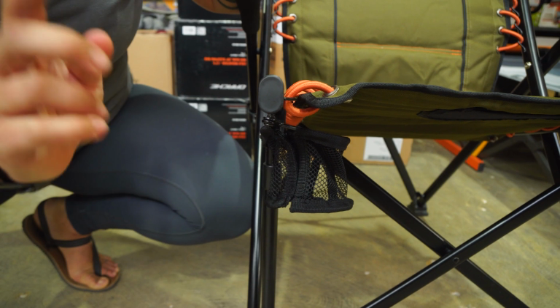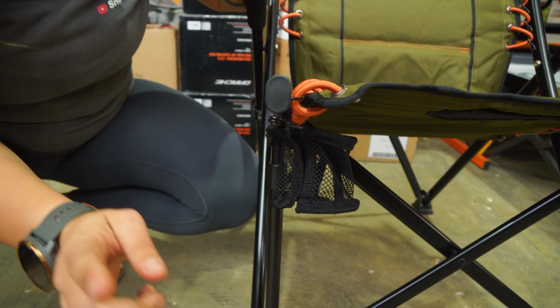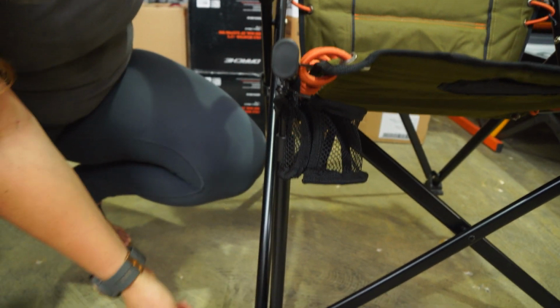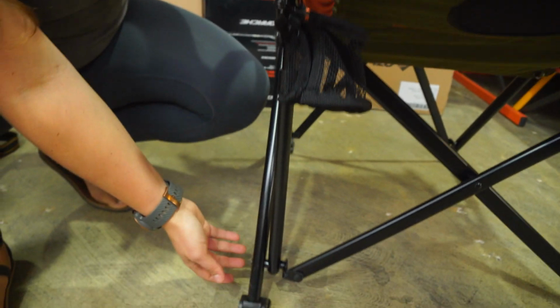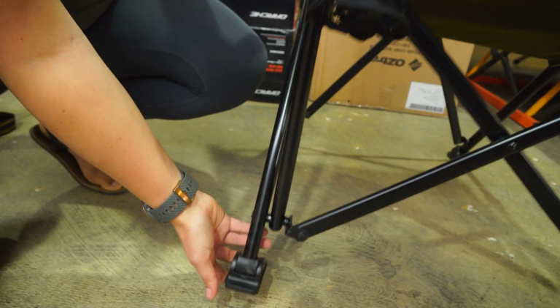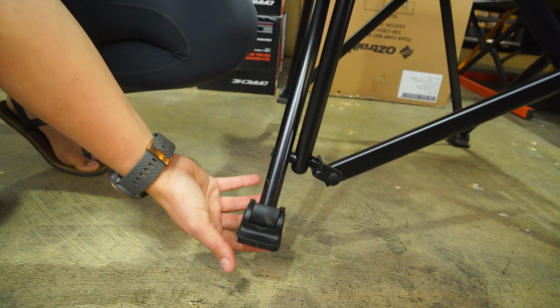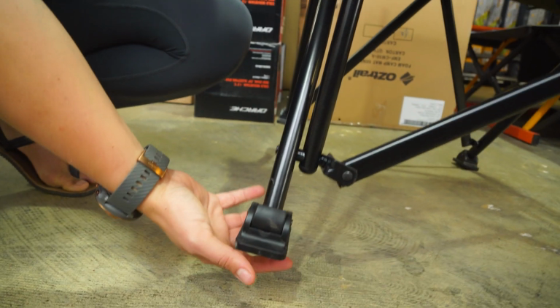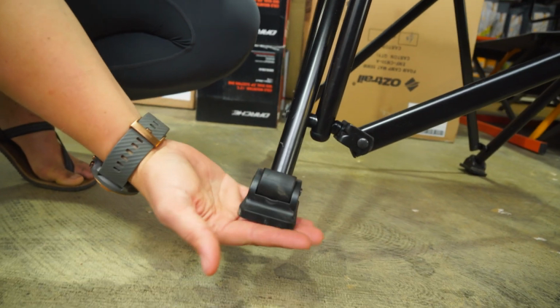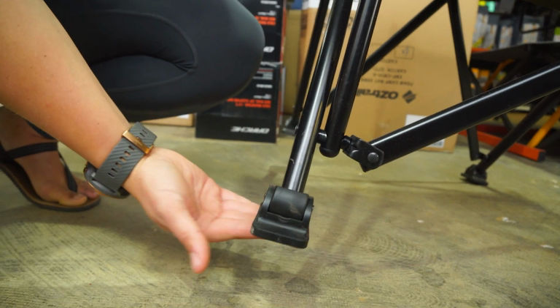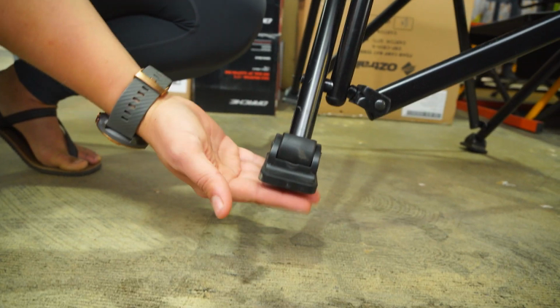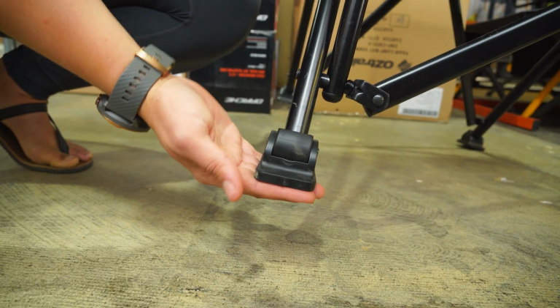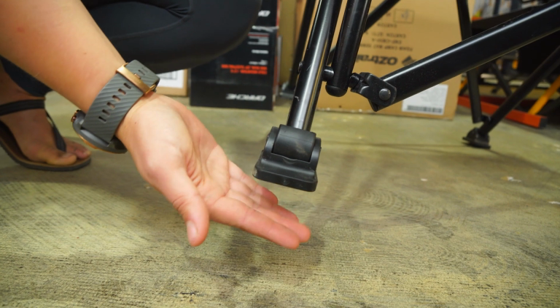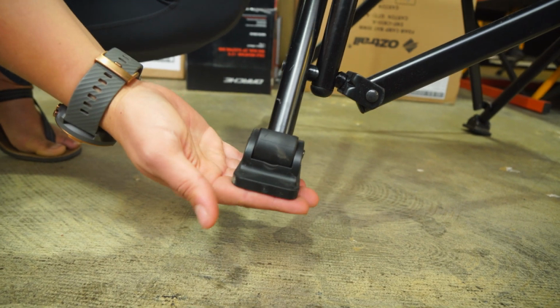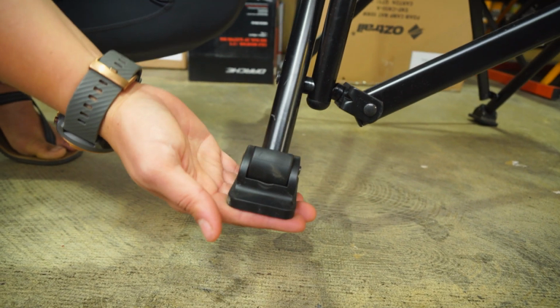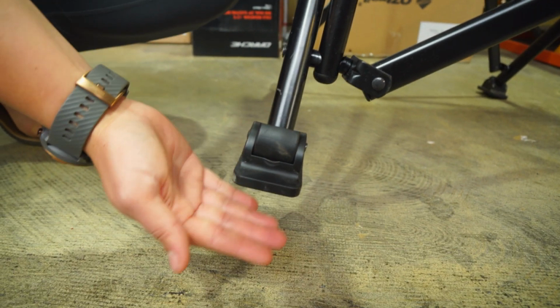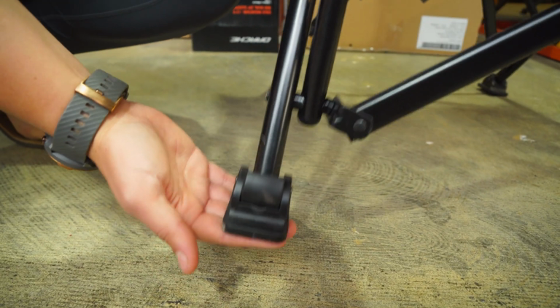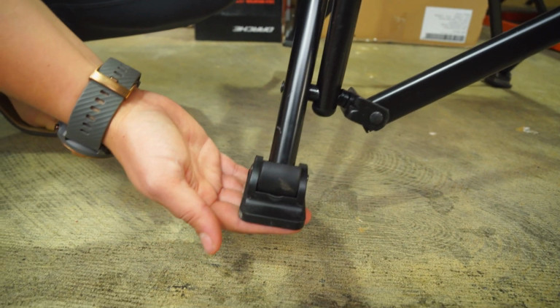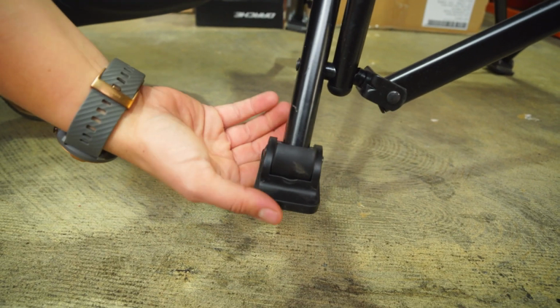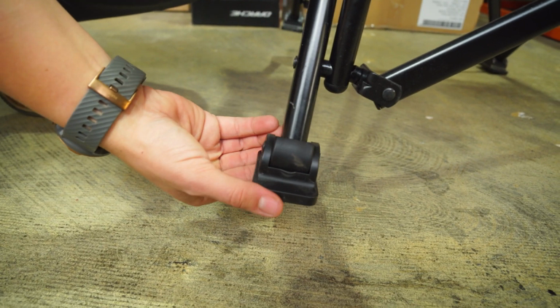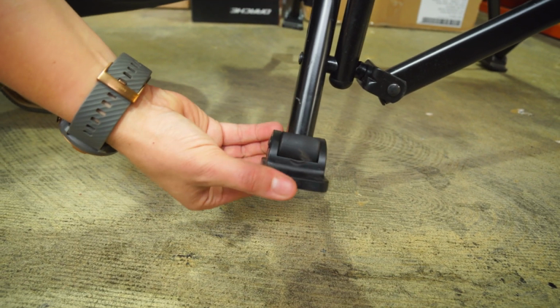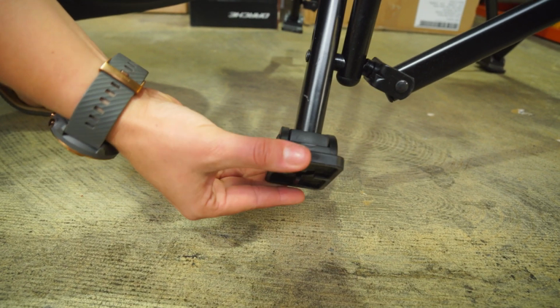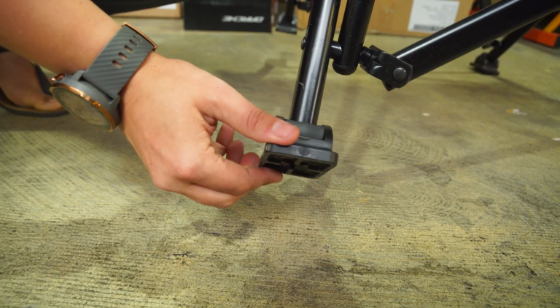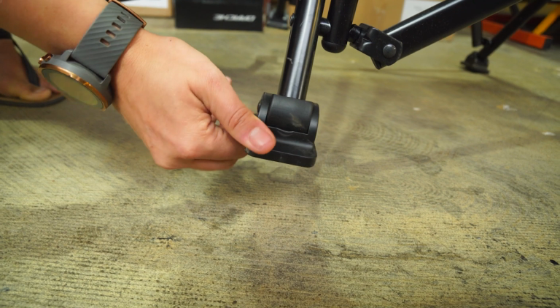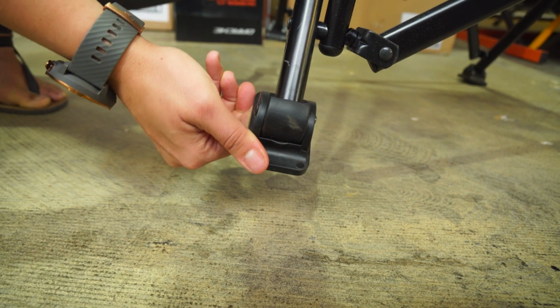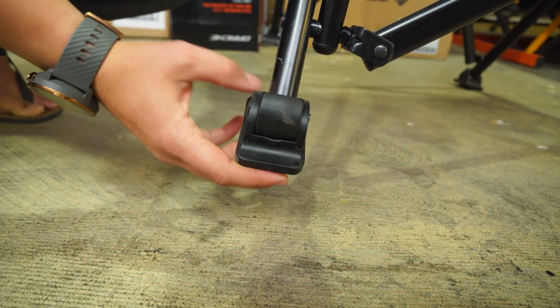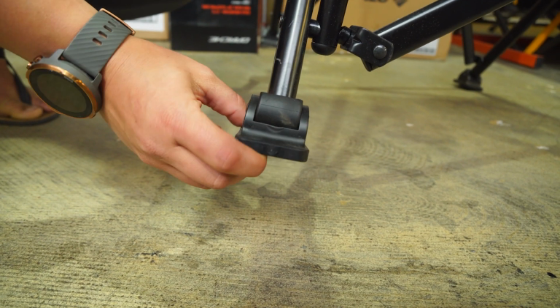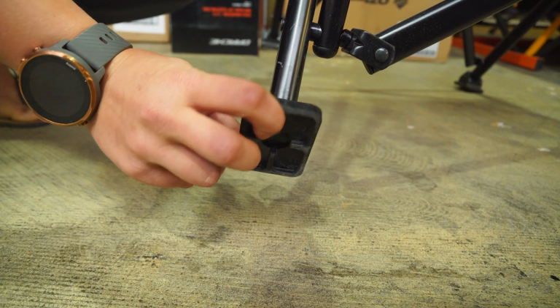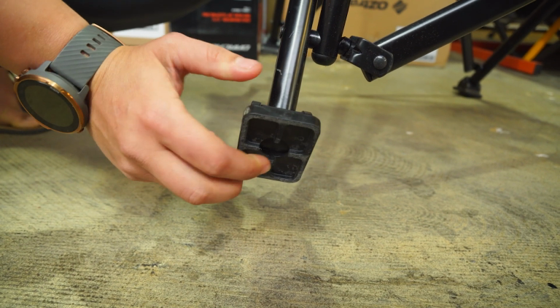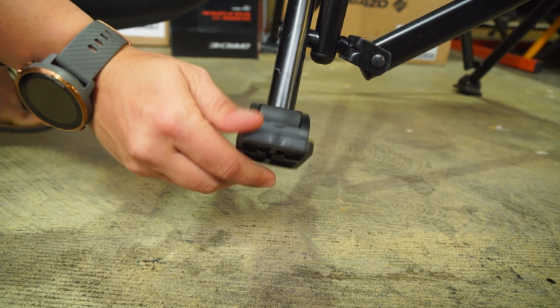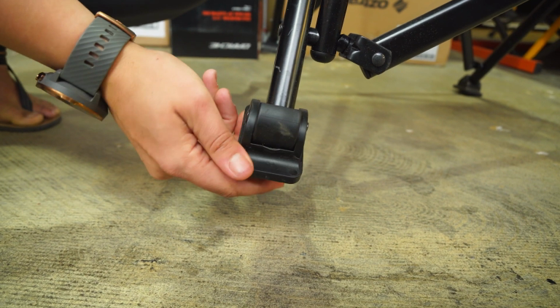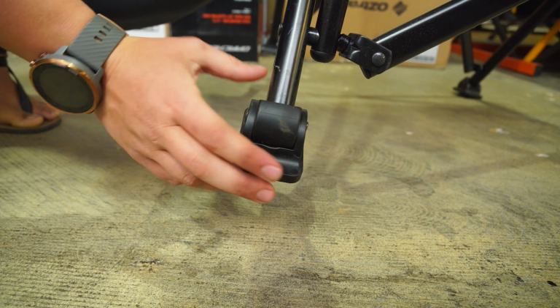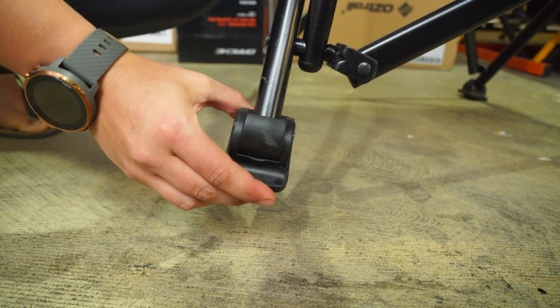The final feature is the feet here. As you can see, they're quite wide, so you'll get a really good purchase and sturdy platform on the ground, but the feet themselves actually move. So you'll be able to set it up if you're on uneven or rocky ground with no trouble at all.